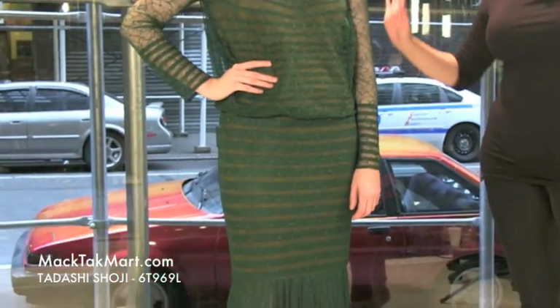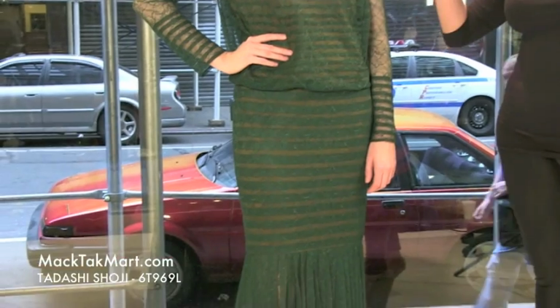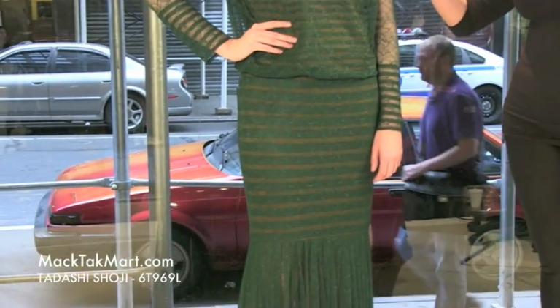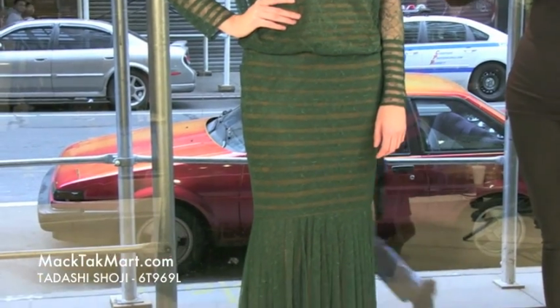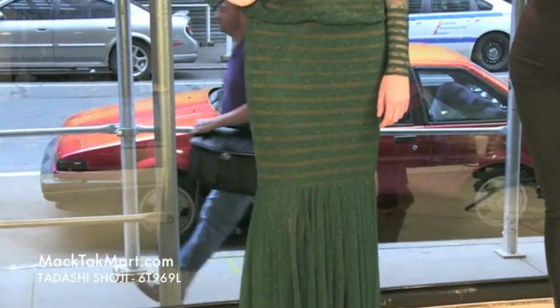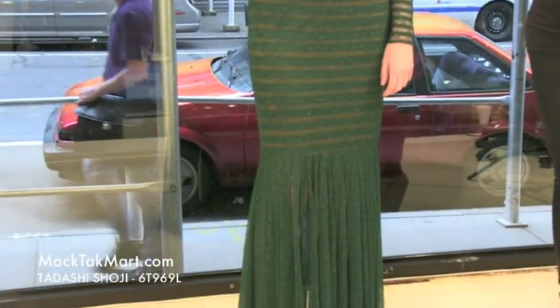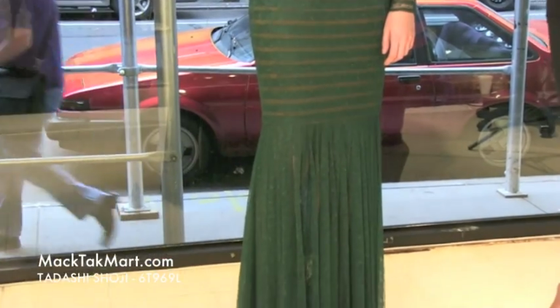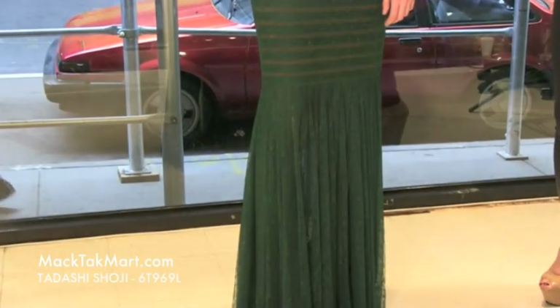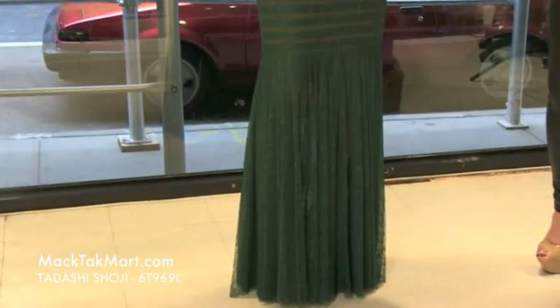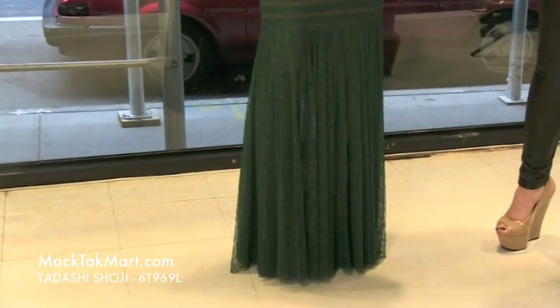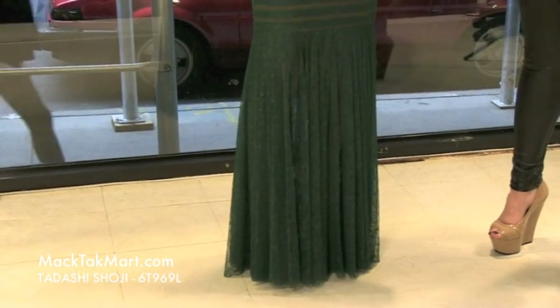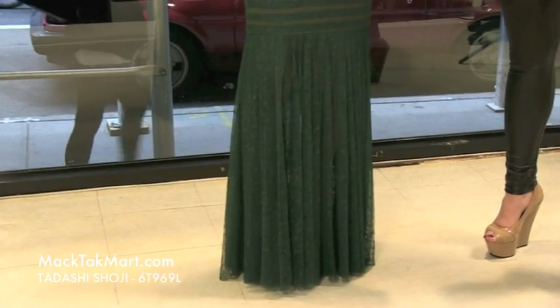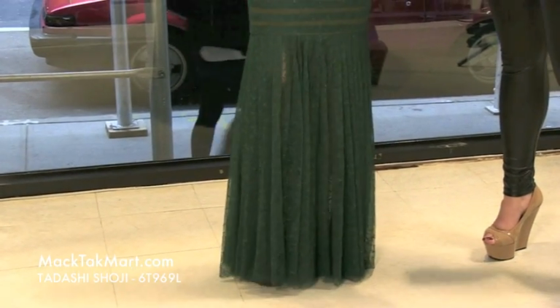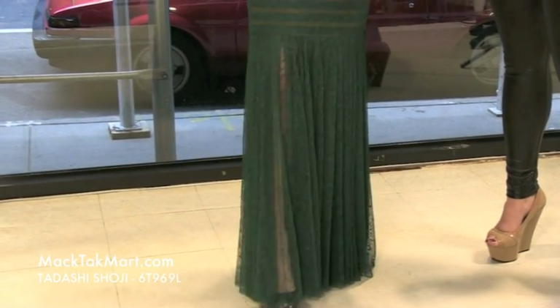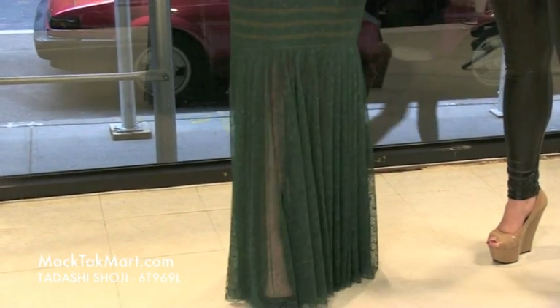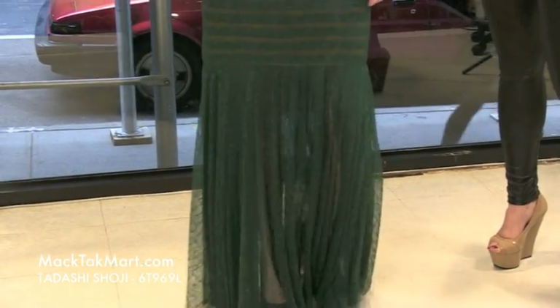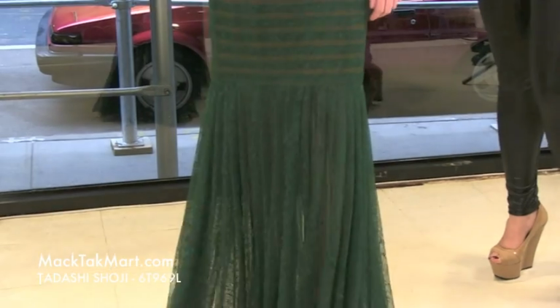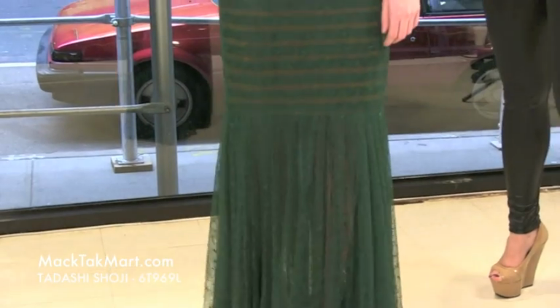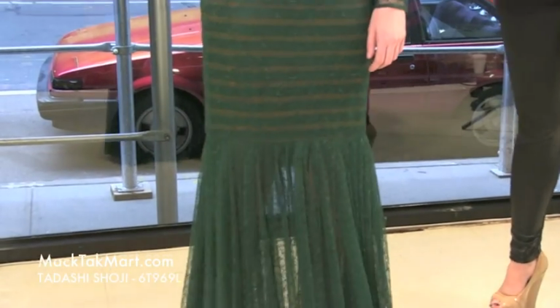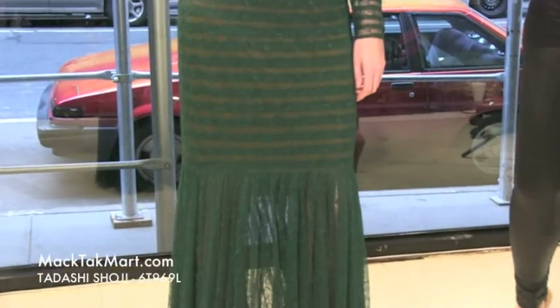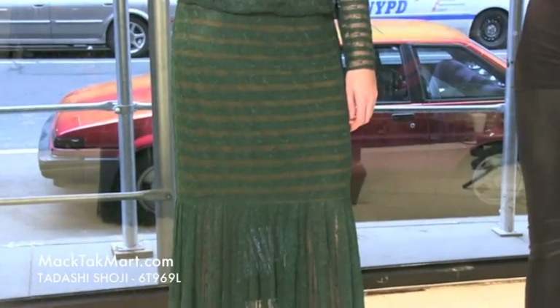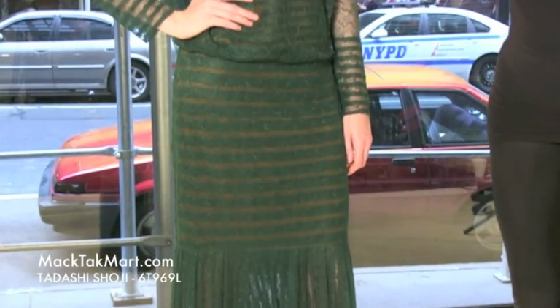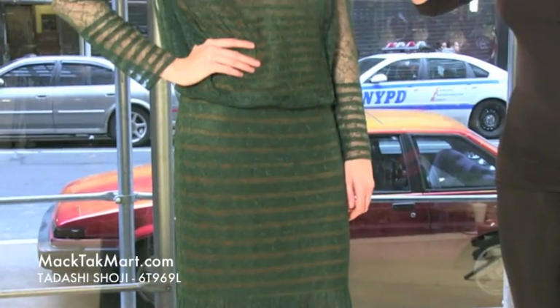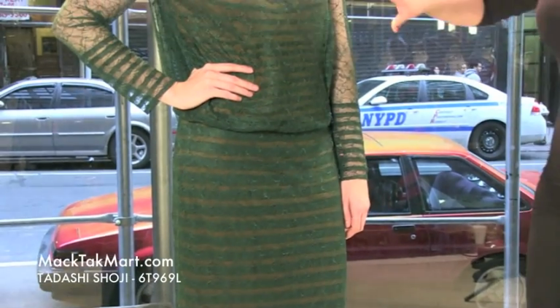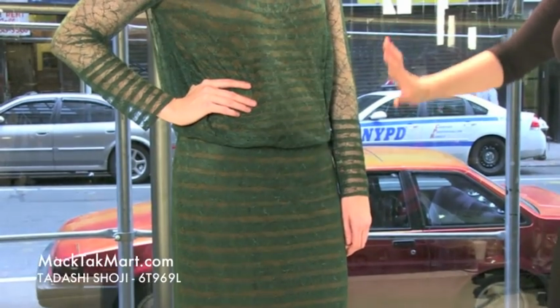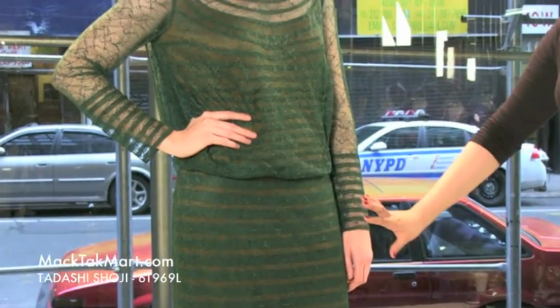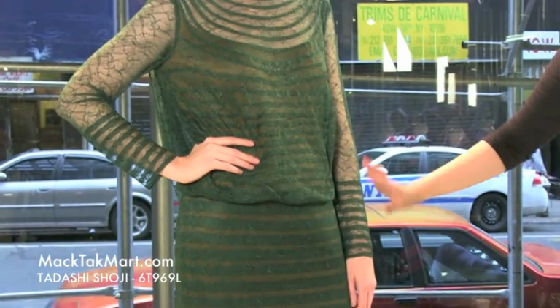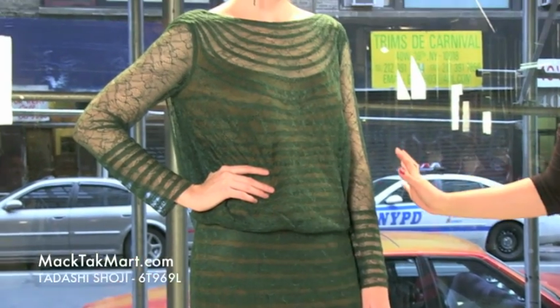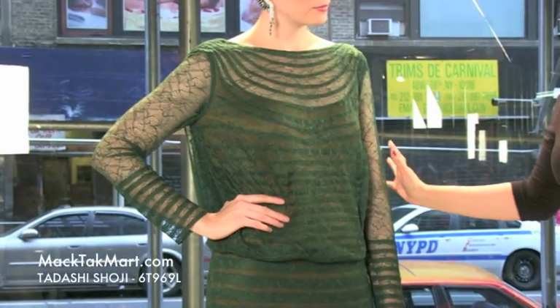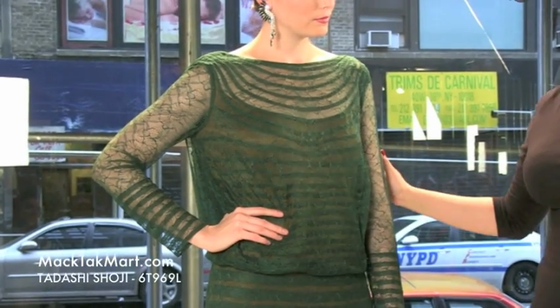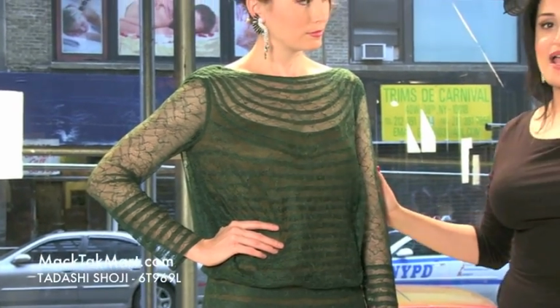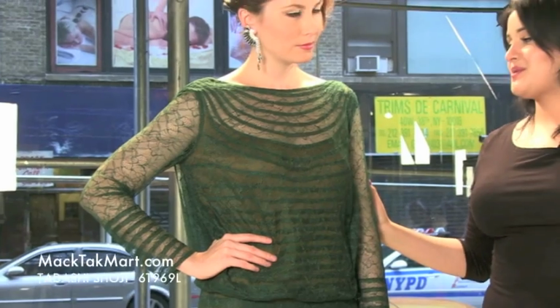It's a great lace gown — very modern, it has a modern look. Let's talk about the top first, then the bottom, and then also the back, because the back is absolutely gorgeous.